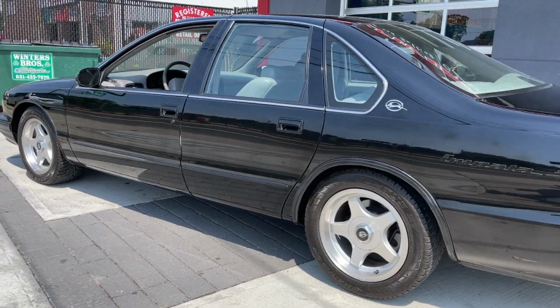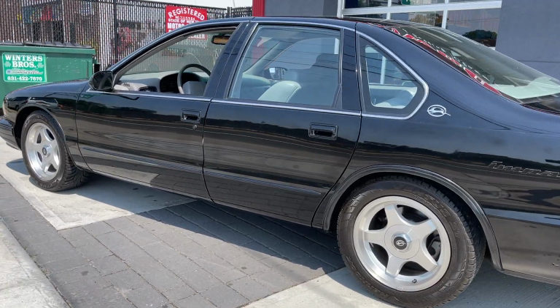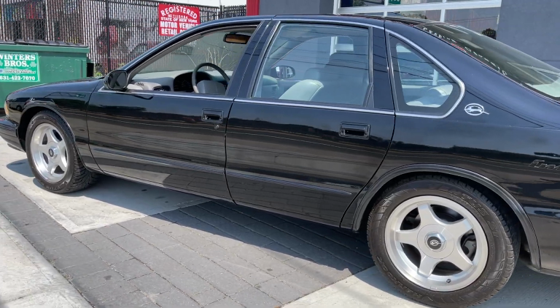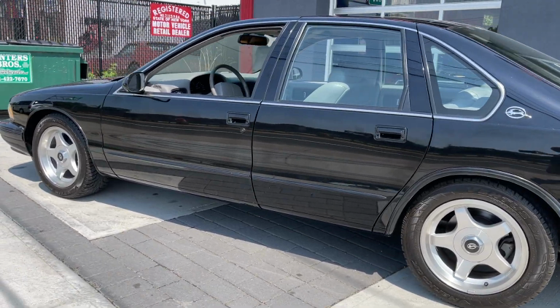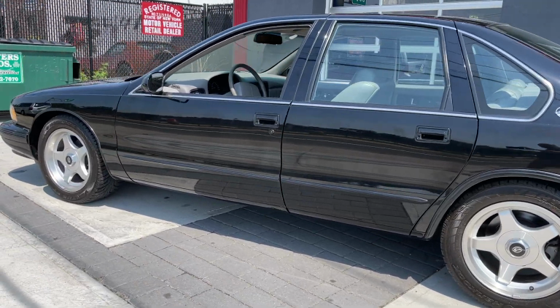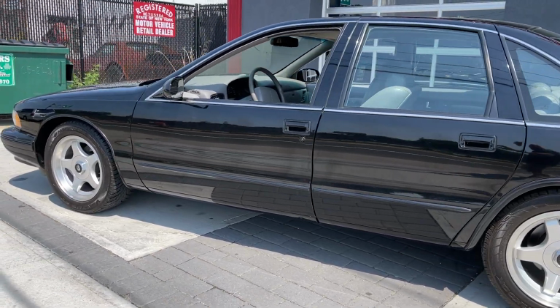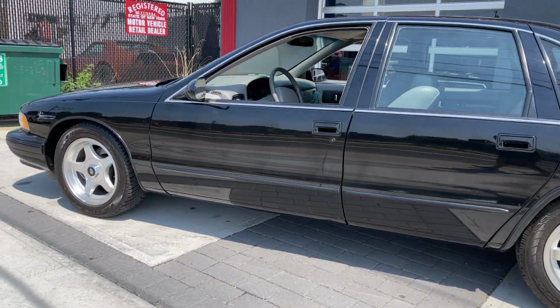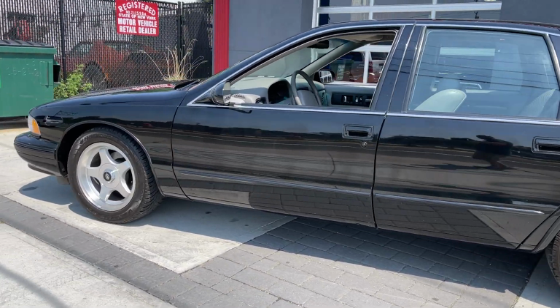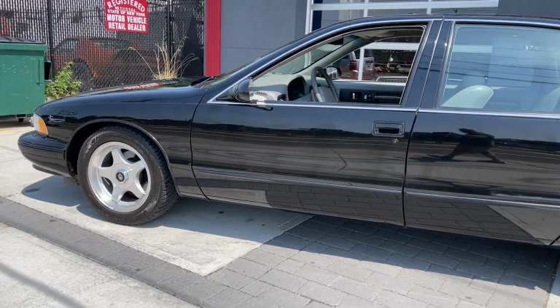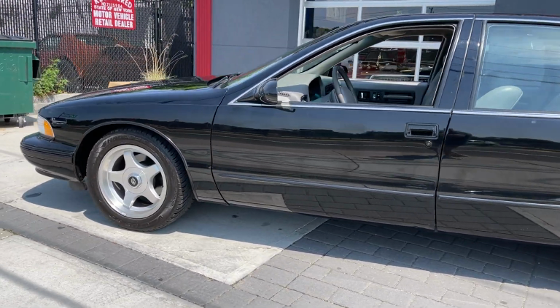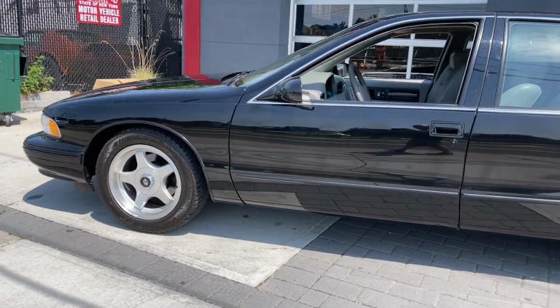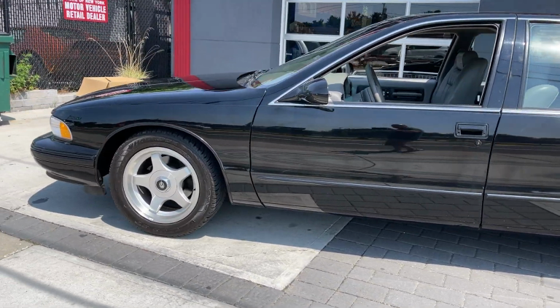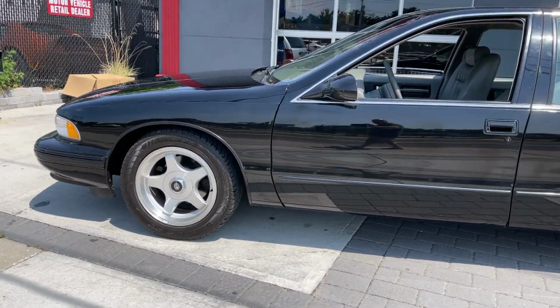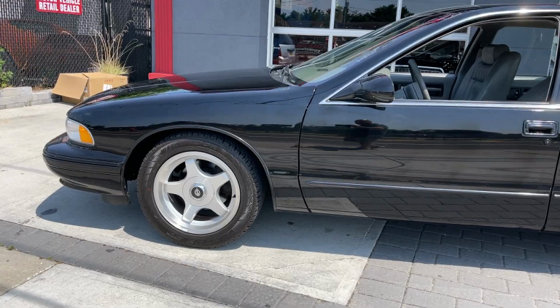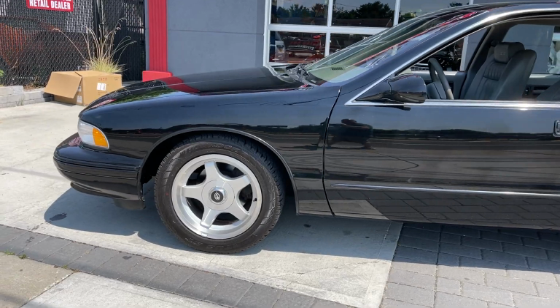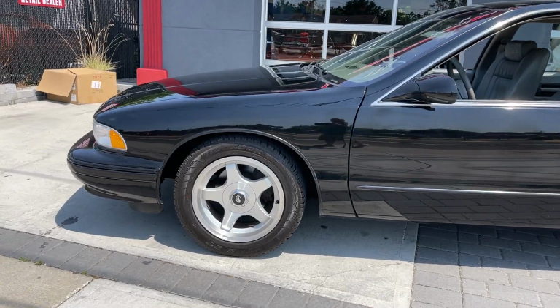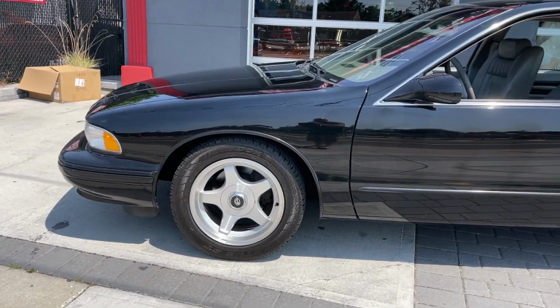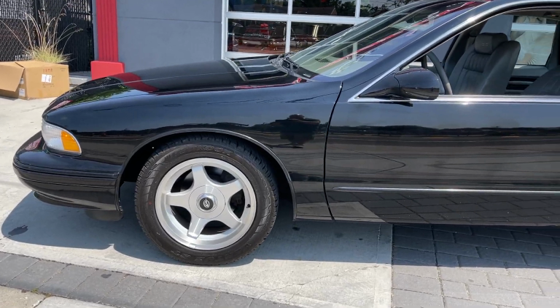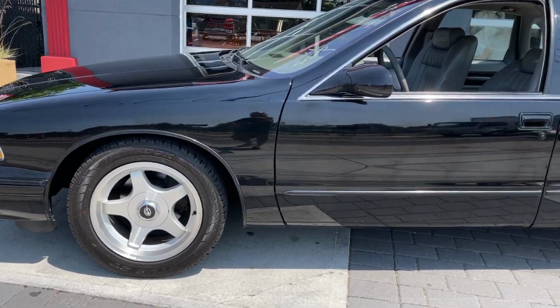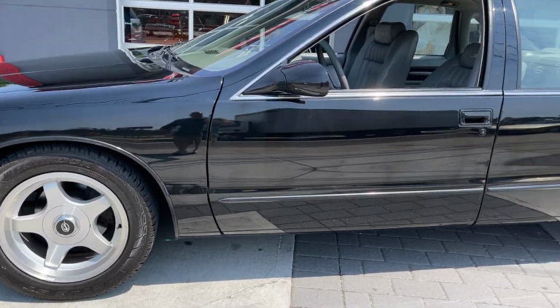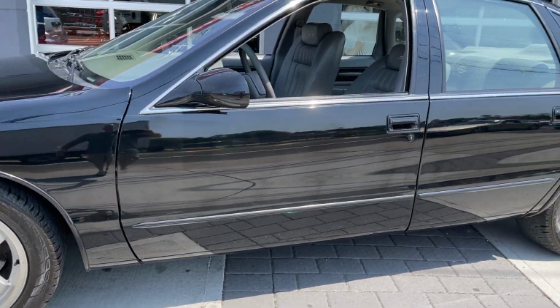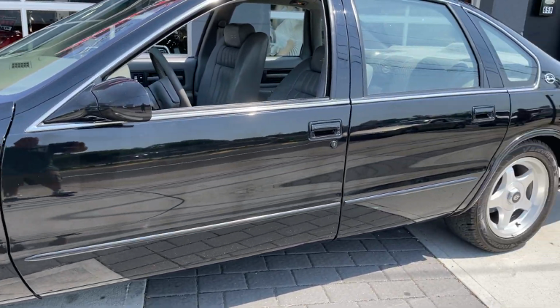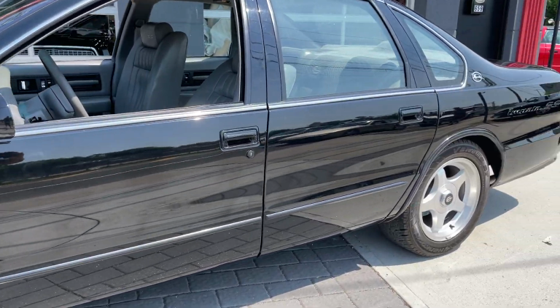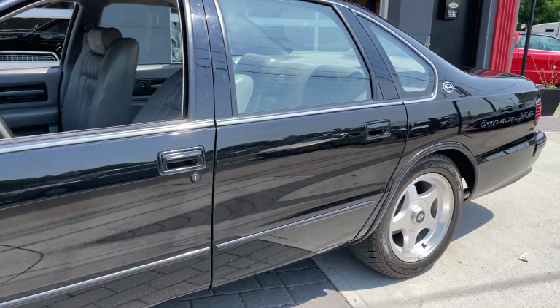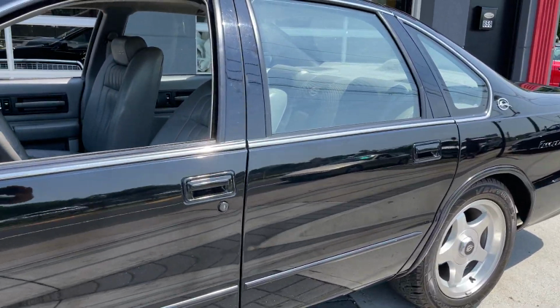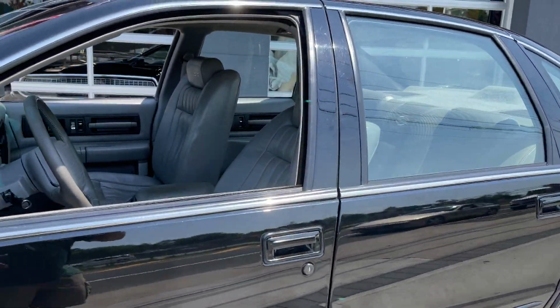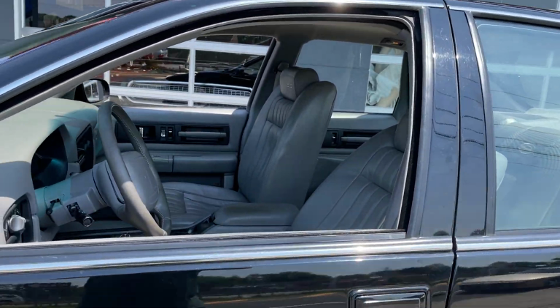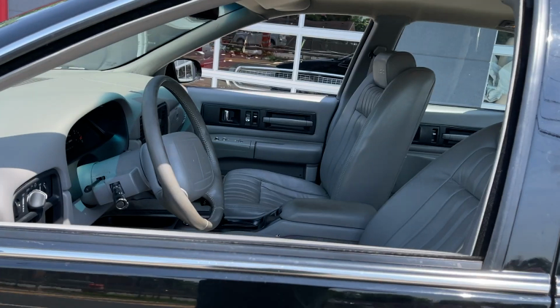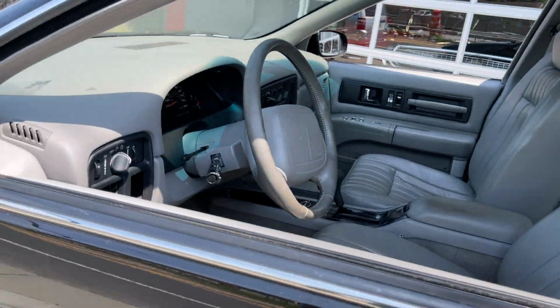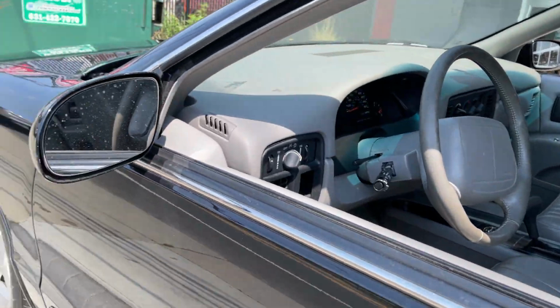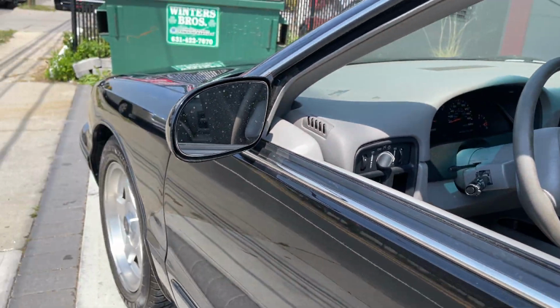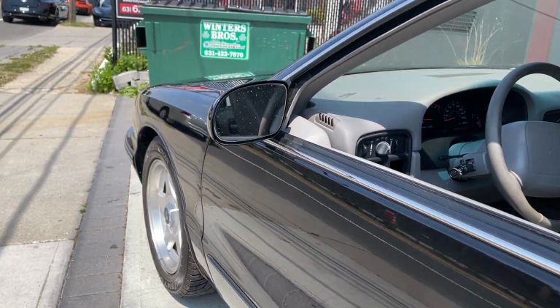HollywoodMotorsUSA.com. It's a 1996 Chevrolet Impala SS with correct factory alloy wheels, and again, 28,000 original miles on this car.